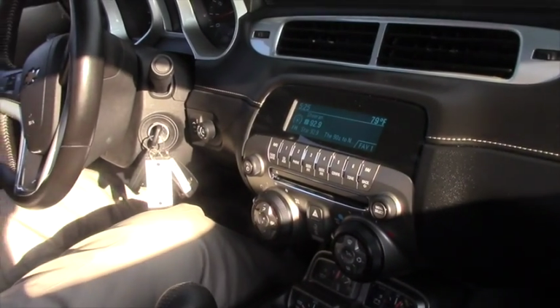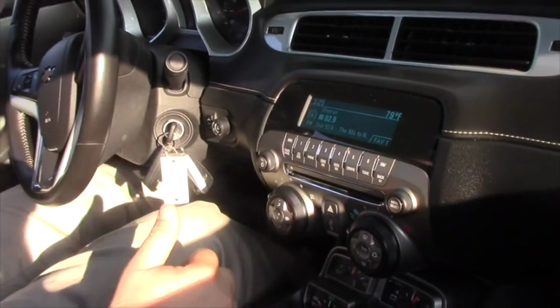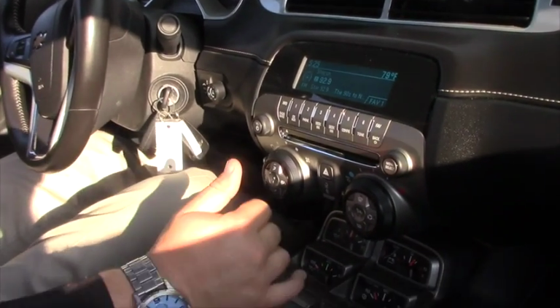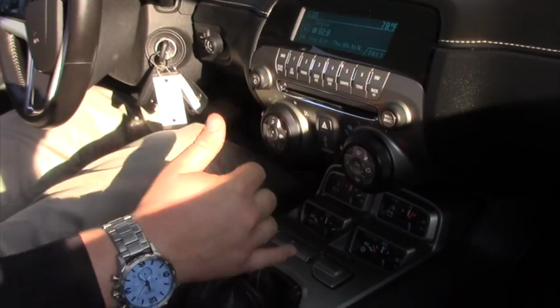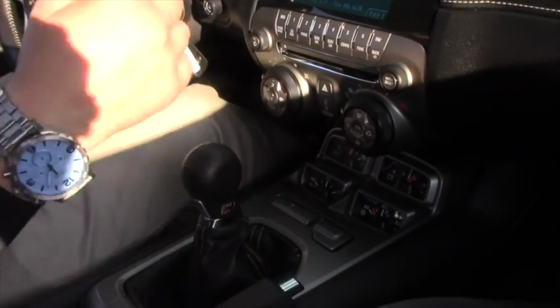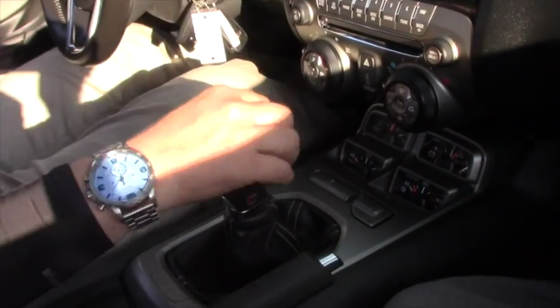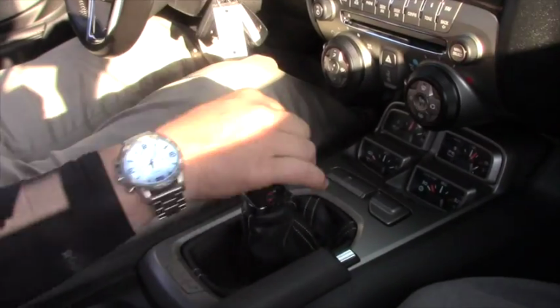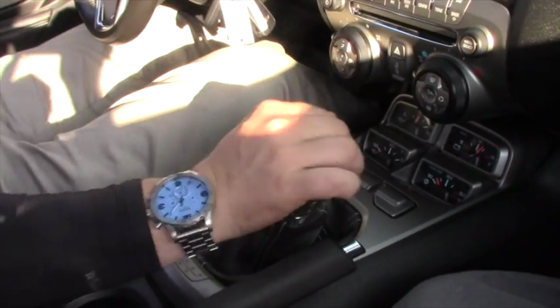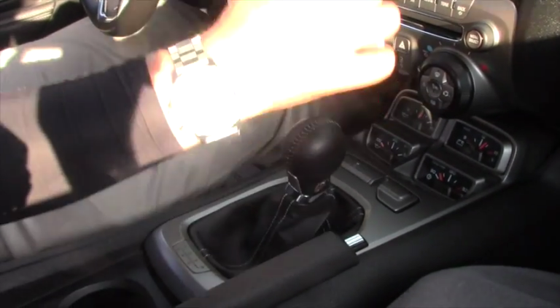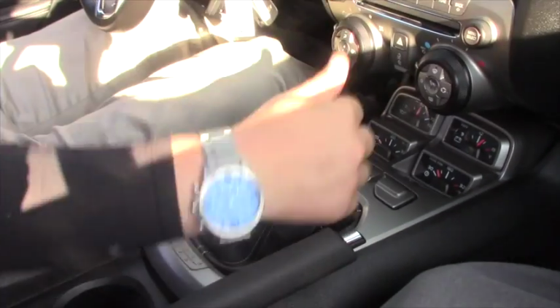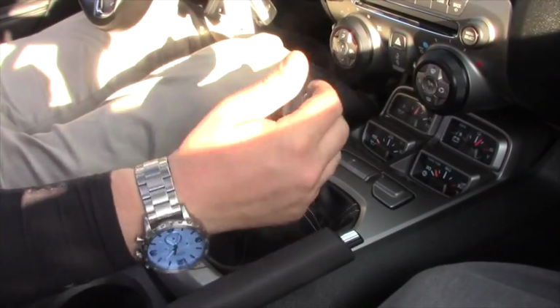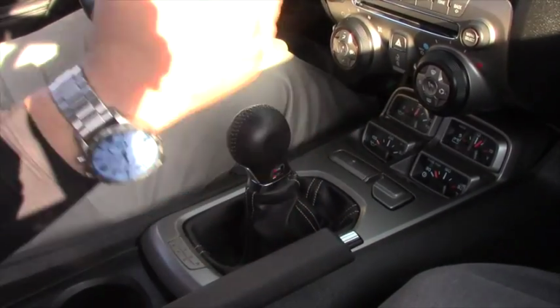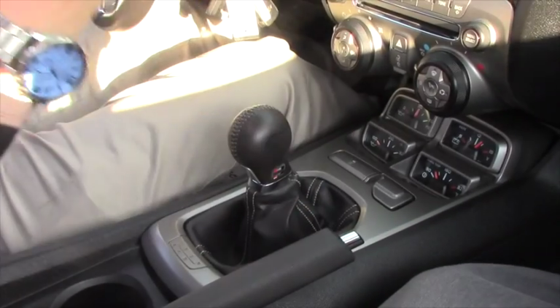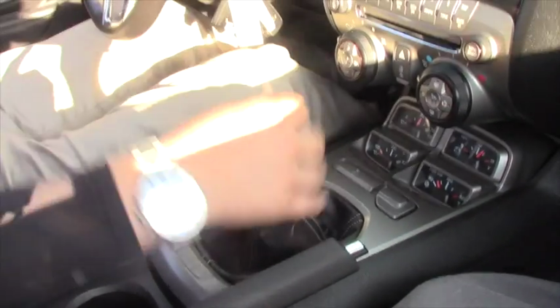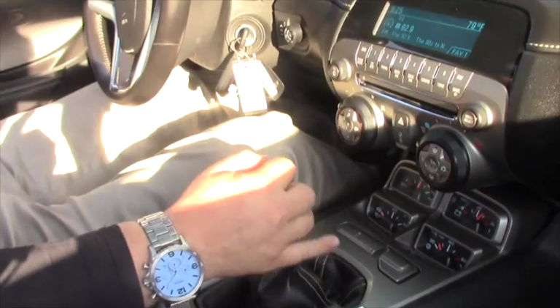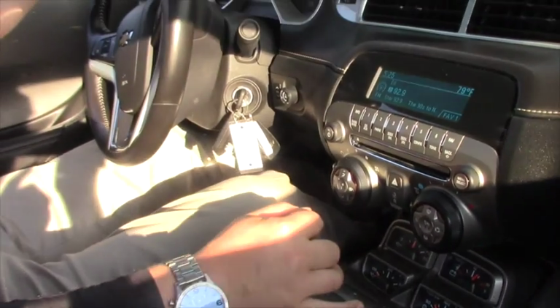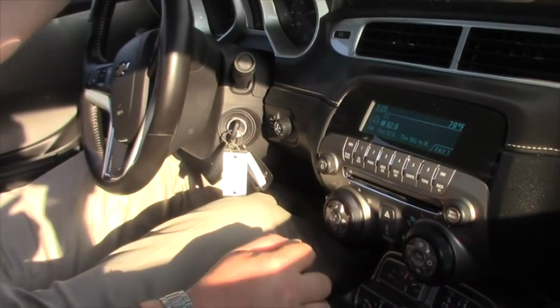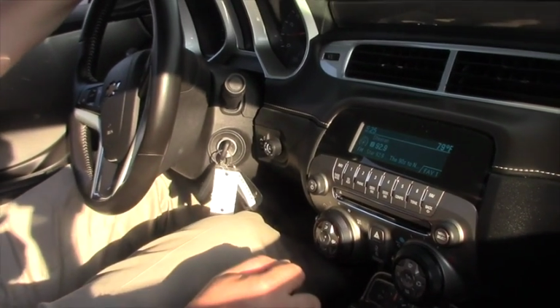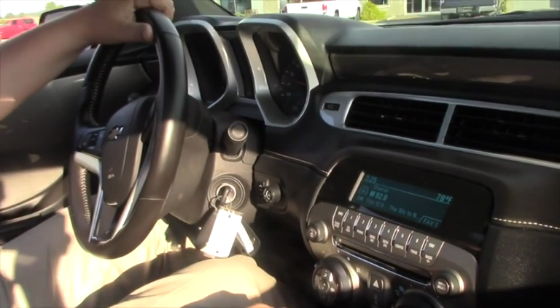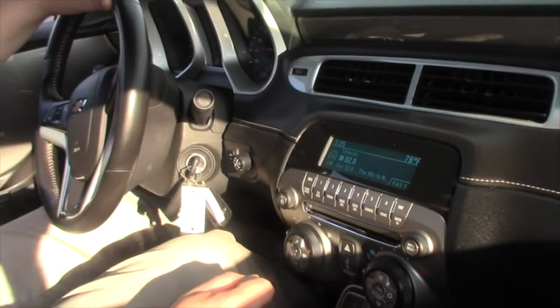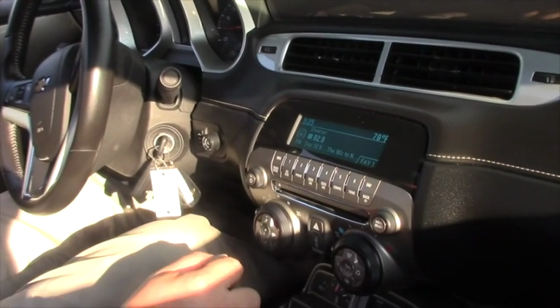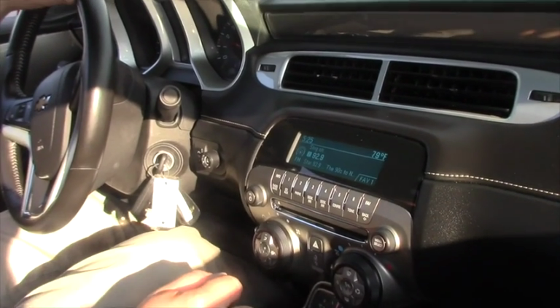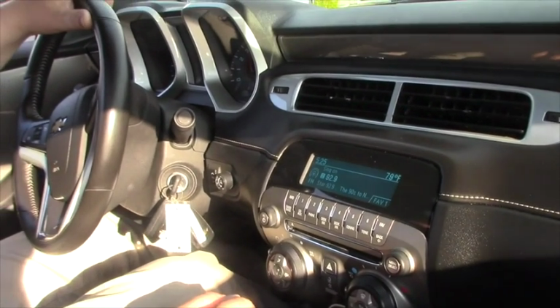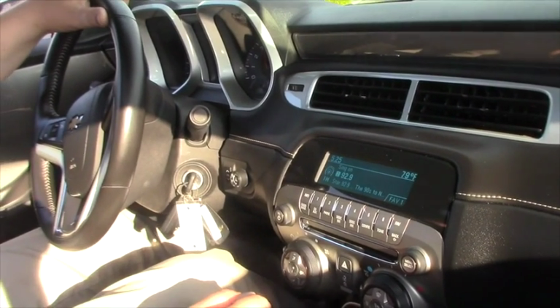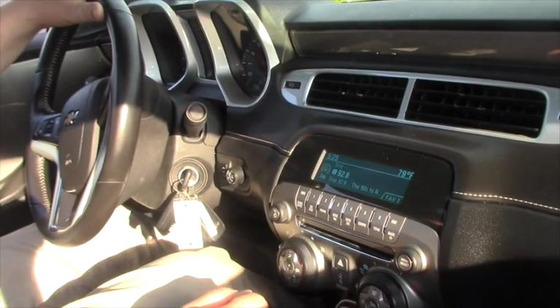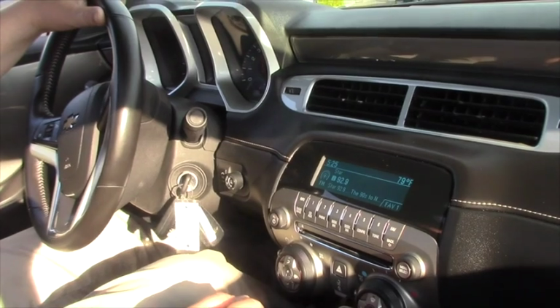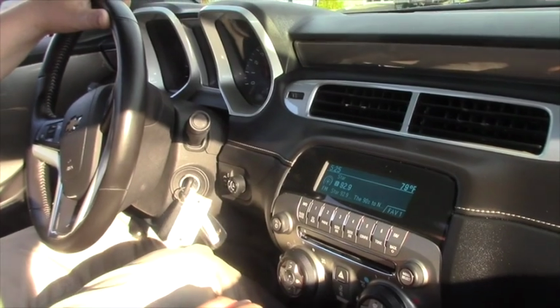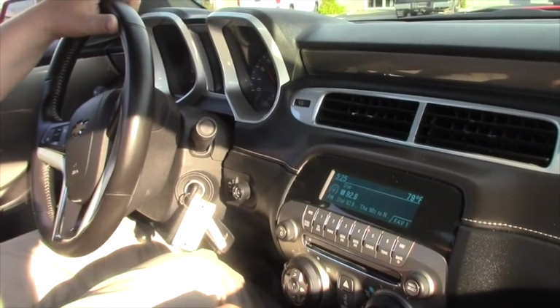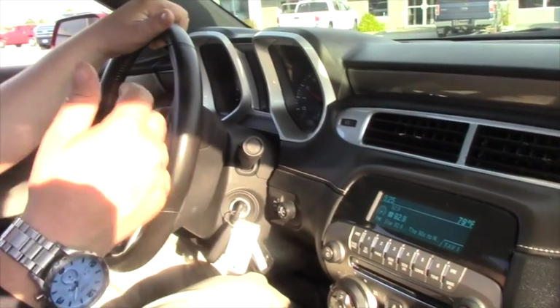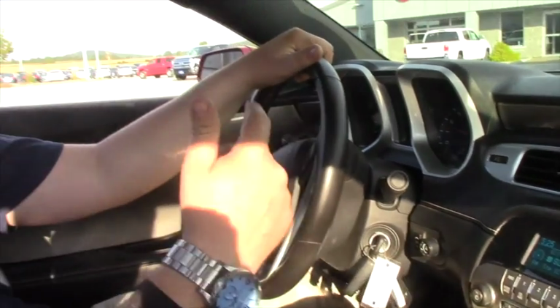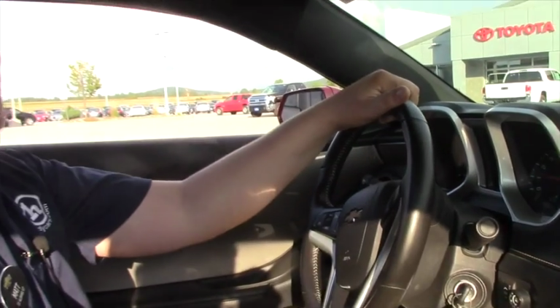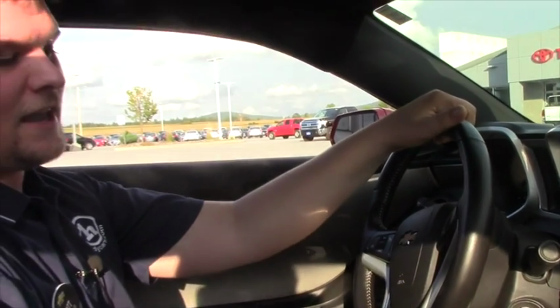Six speed — which is fantastic even with a standard transmission. Reverse is all the way right and up, and that's how you should leave it parked so your battery doesn't die. But as you can see, this car sounds beautiful even when you're inside it.